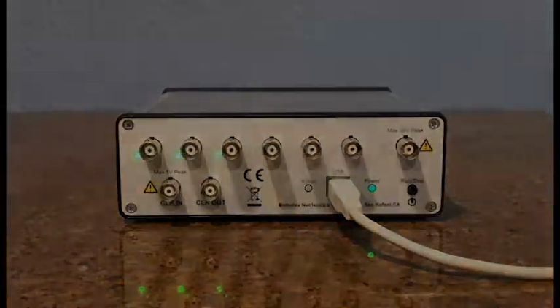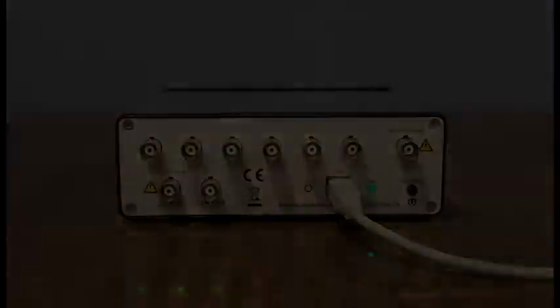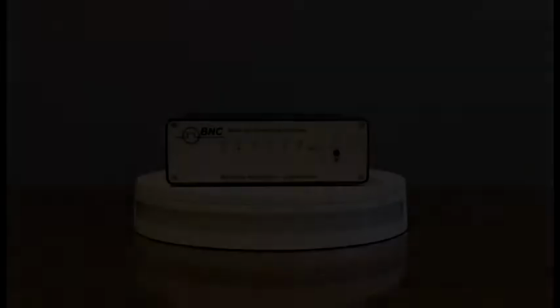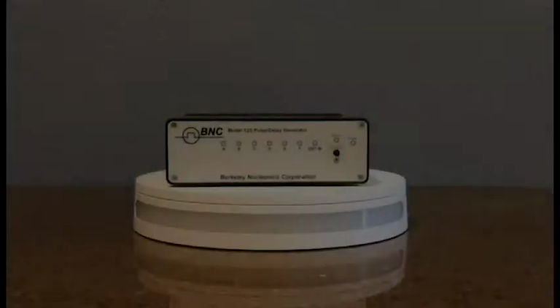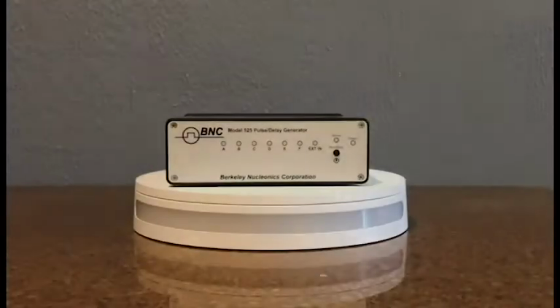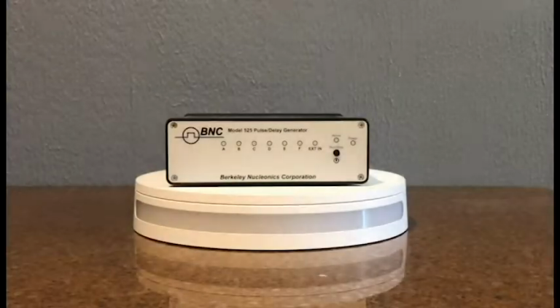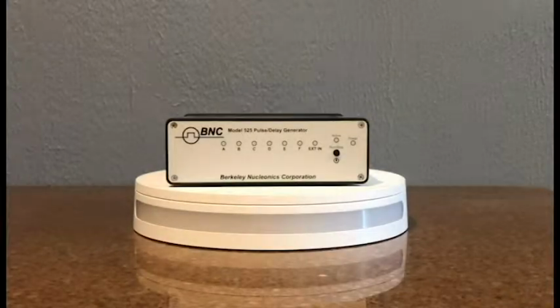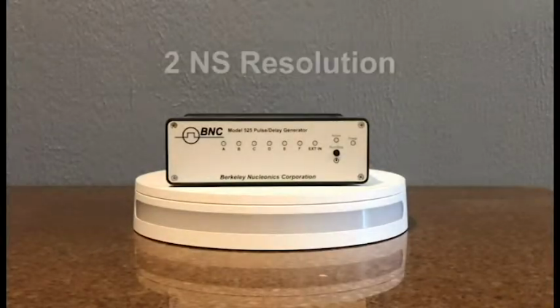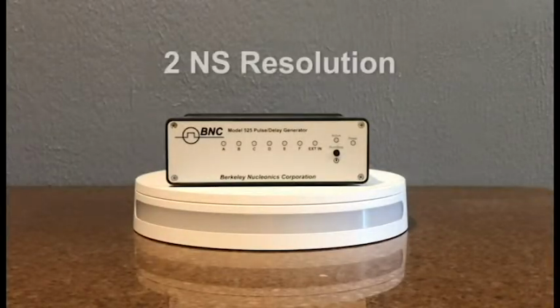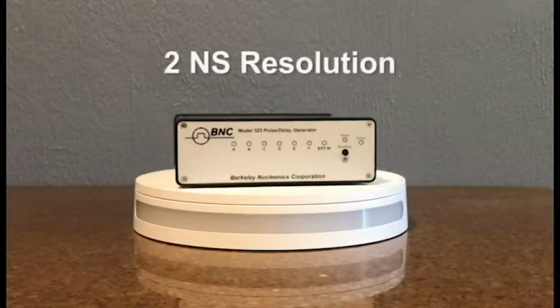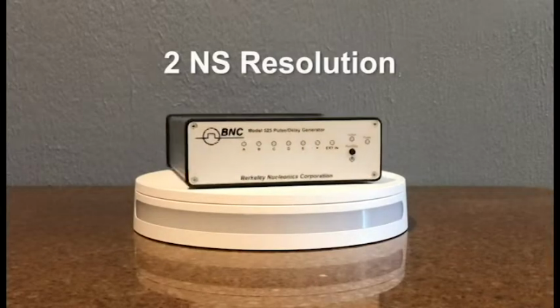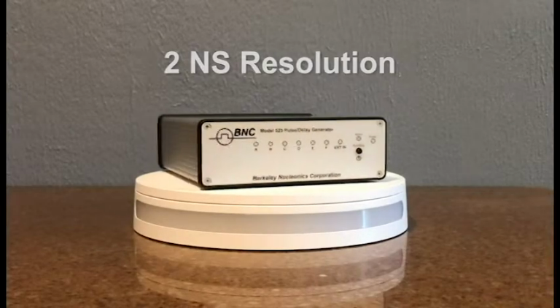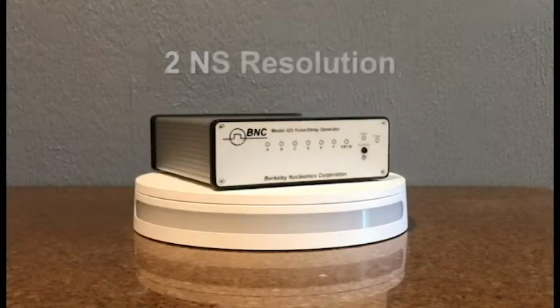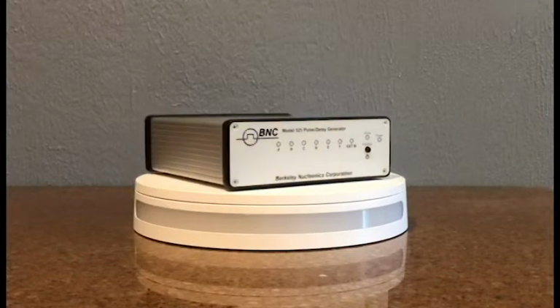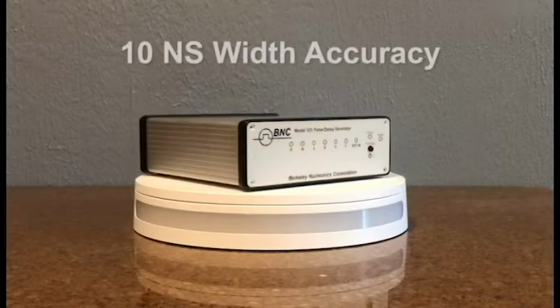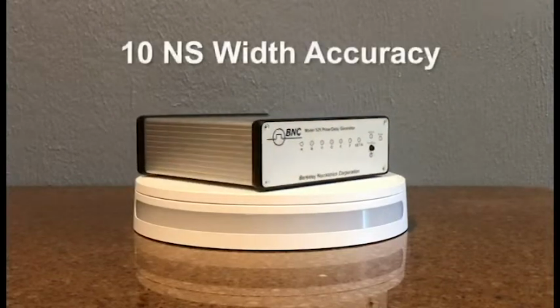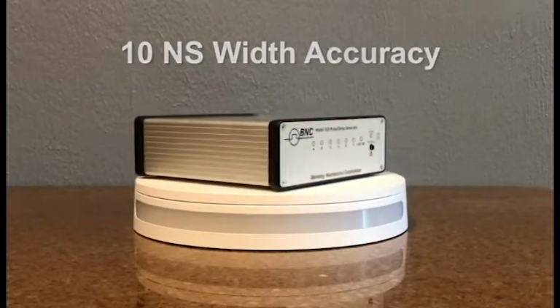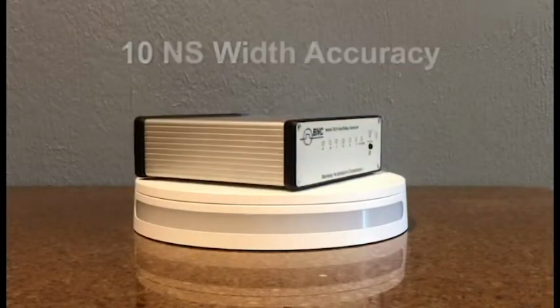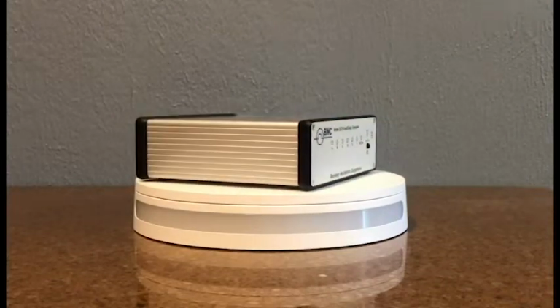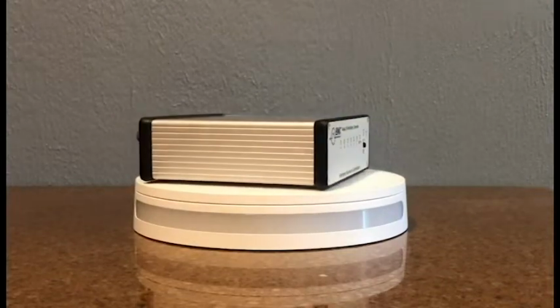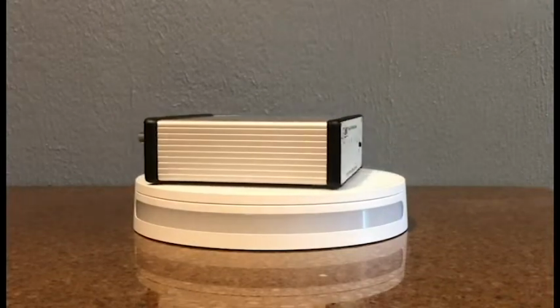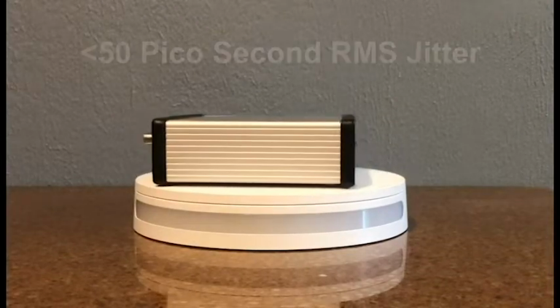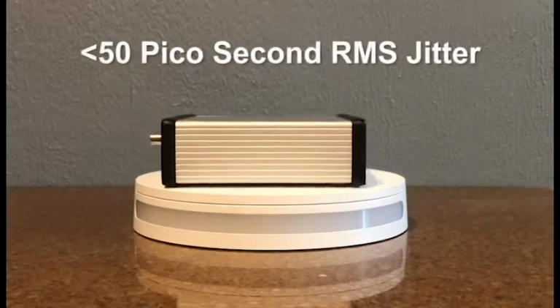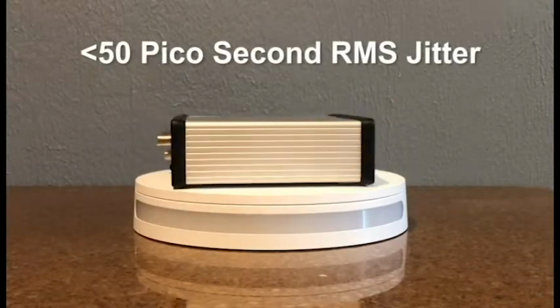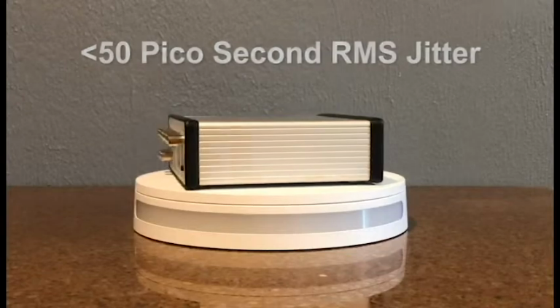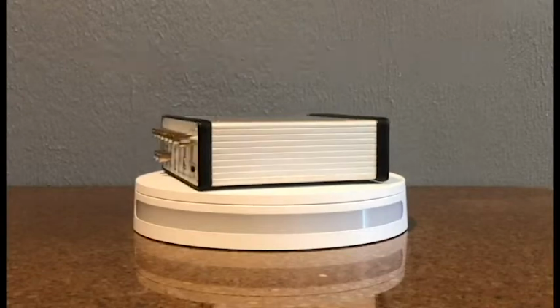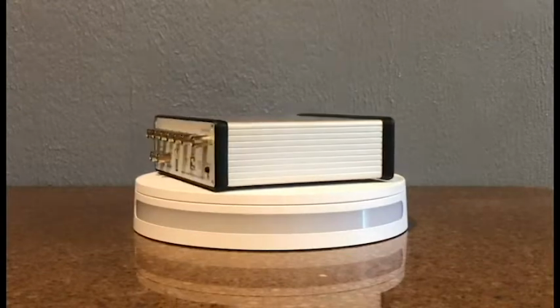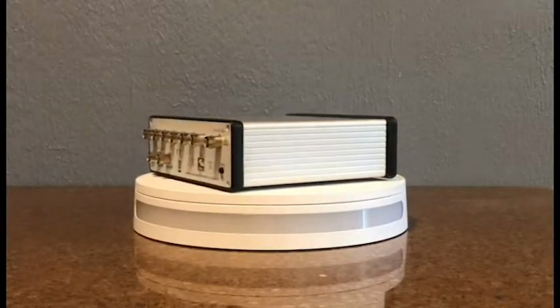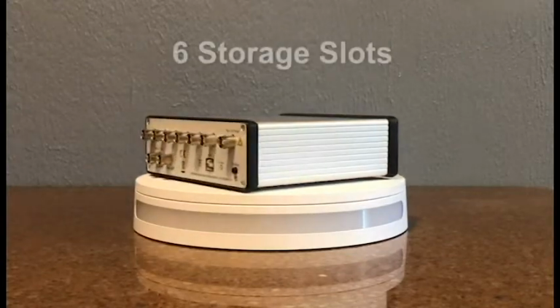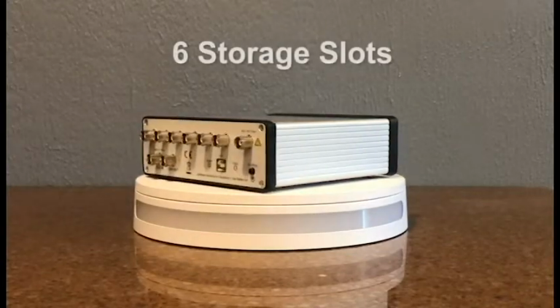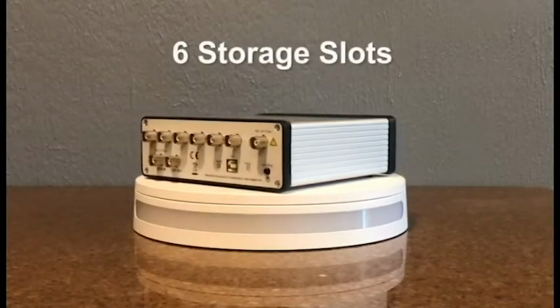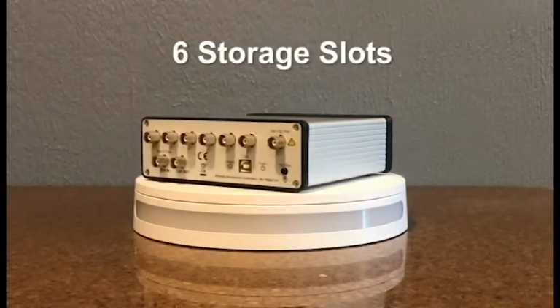The 525 provides a two nanosecond resolution time, a 10 nanosecond width accuracy, a 50 picosecond RMS jitter, and six storage slots for memory.